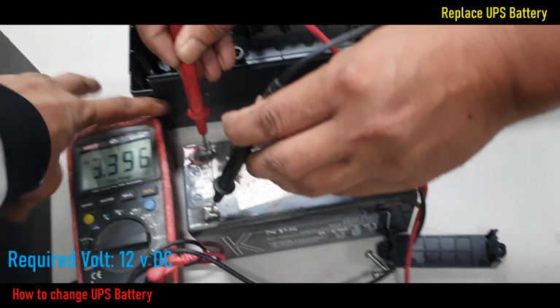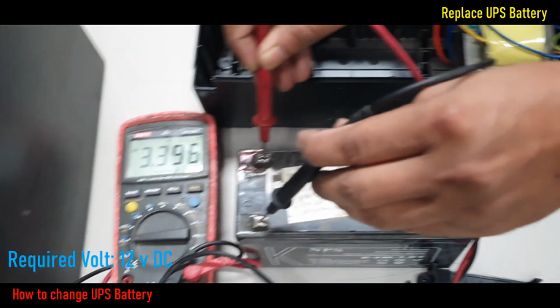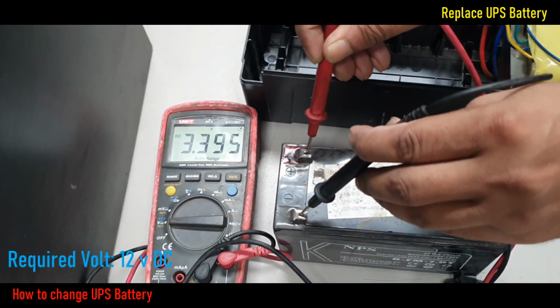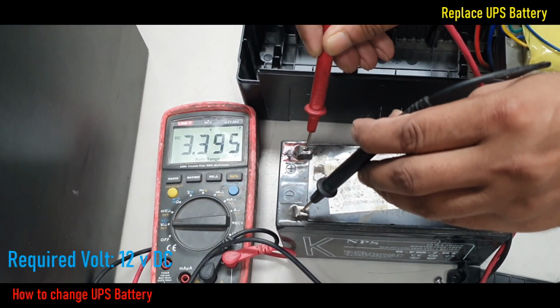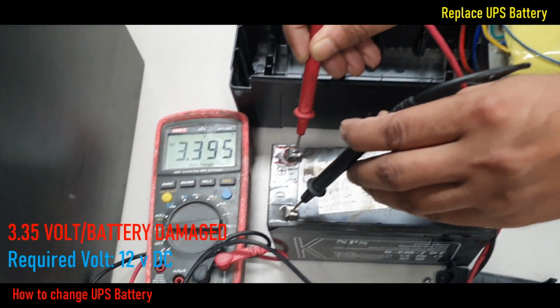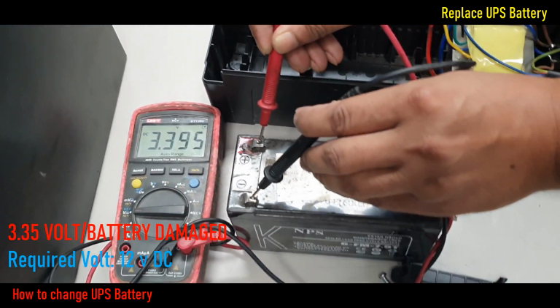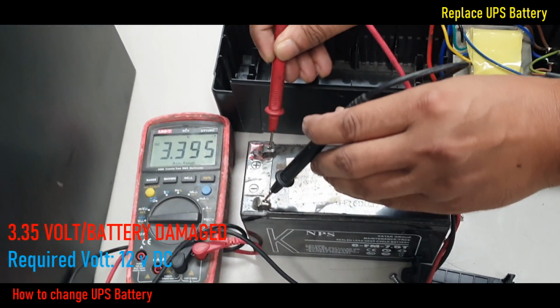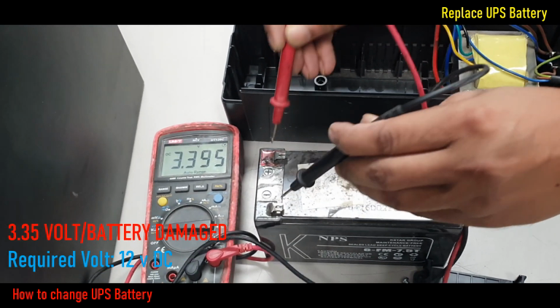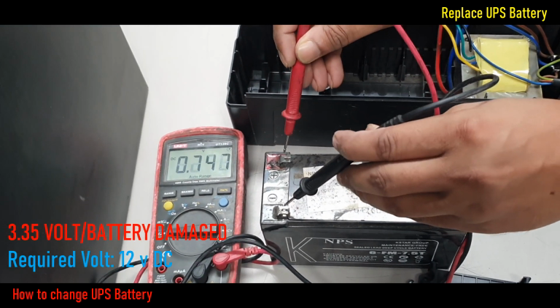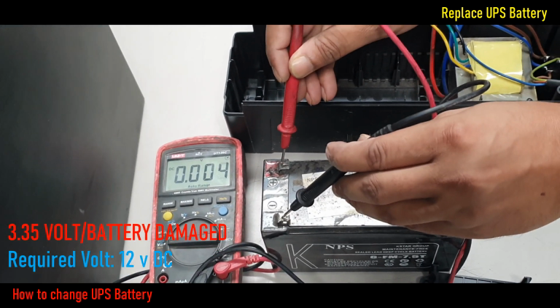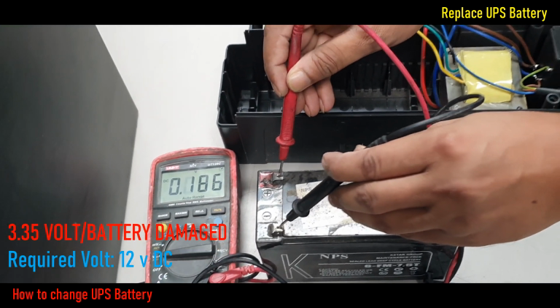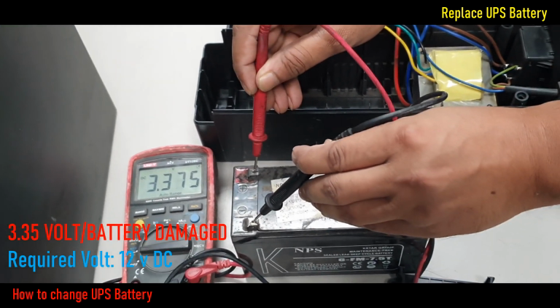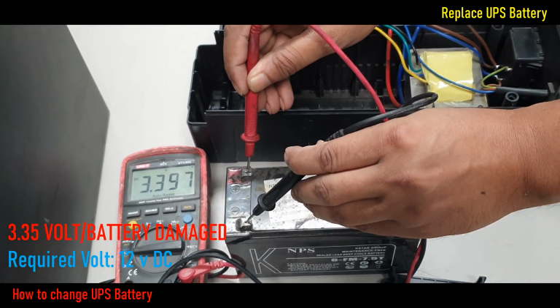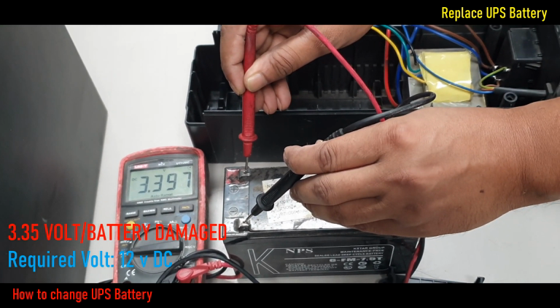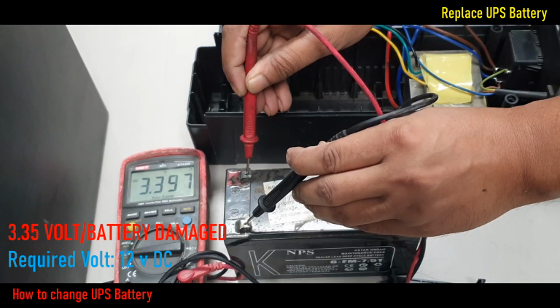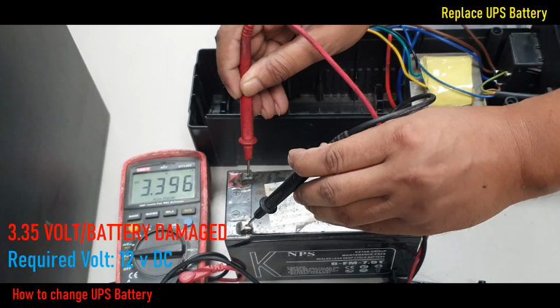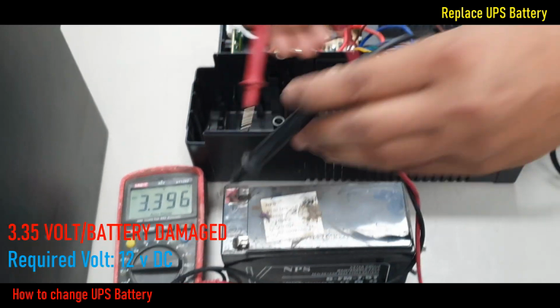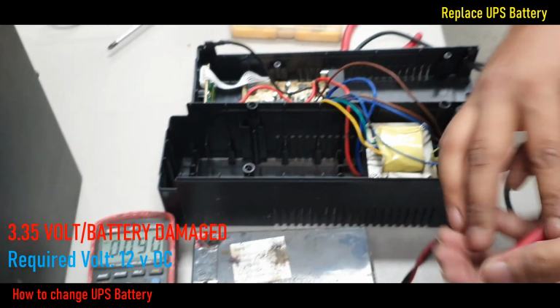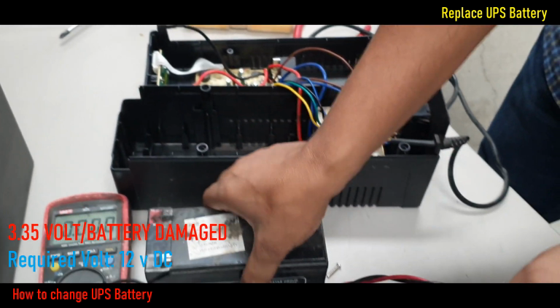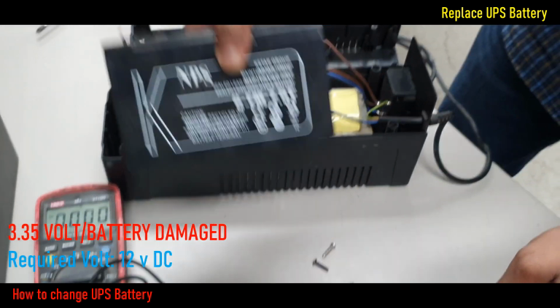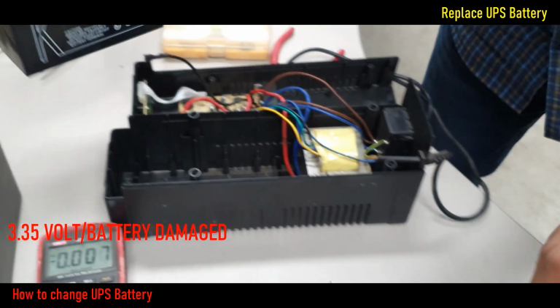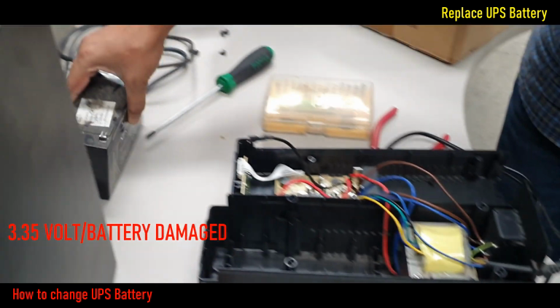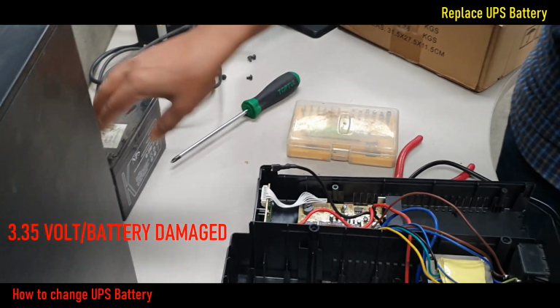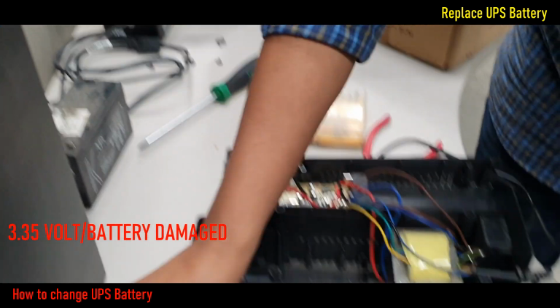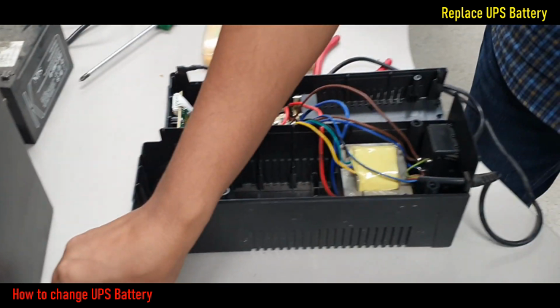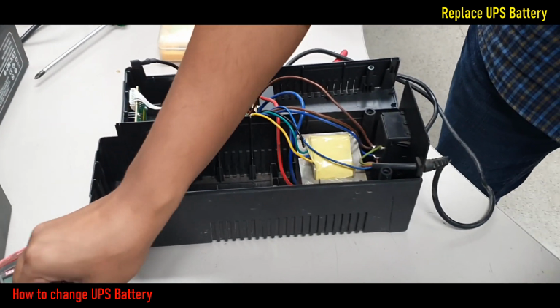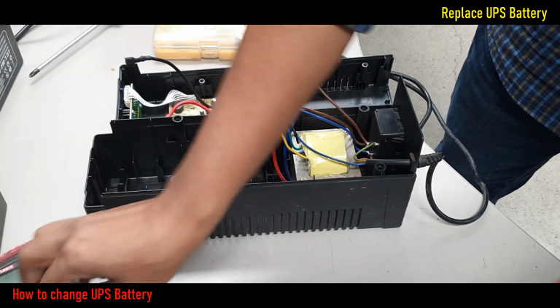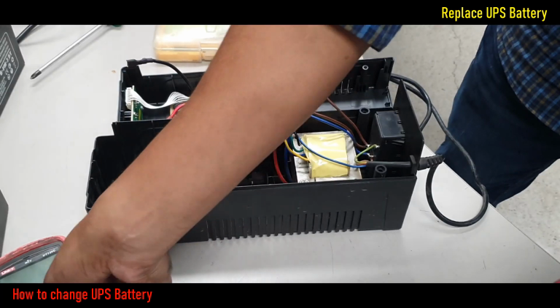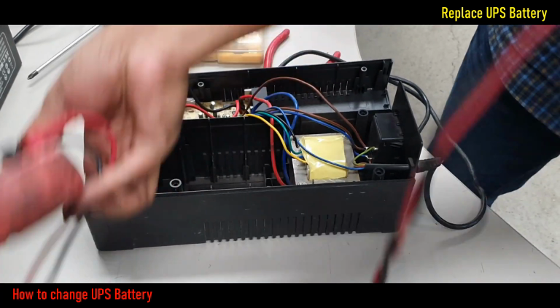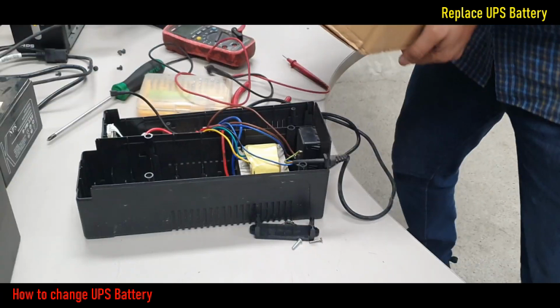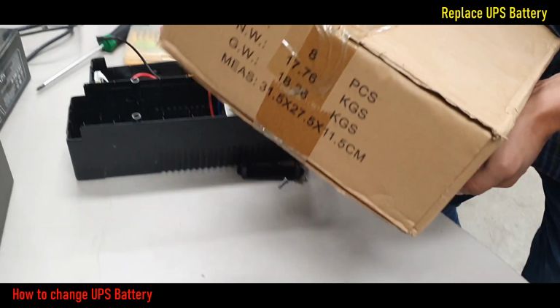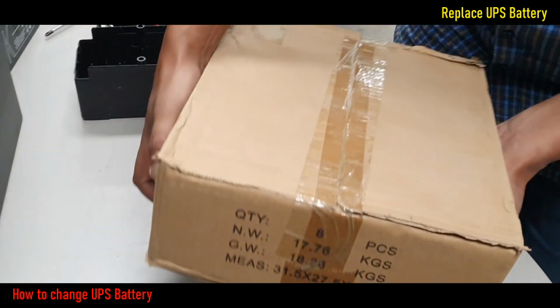We can see only 3.35V showing instead of 12V. That means this battery is out of order, and I need to replace it with a new one for proper power backup.